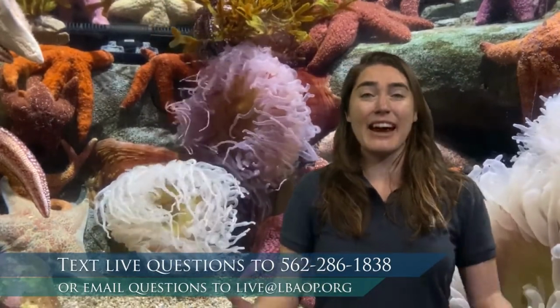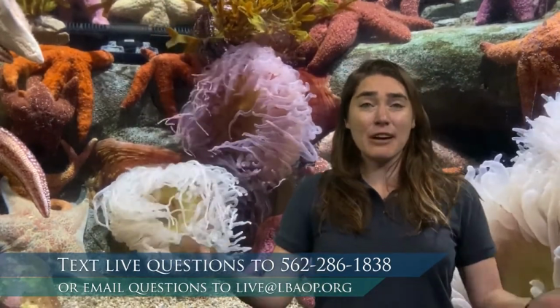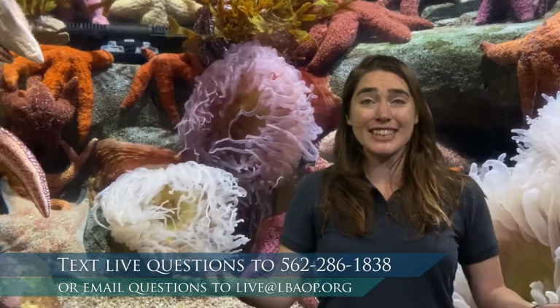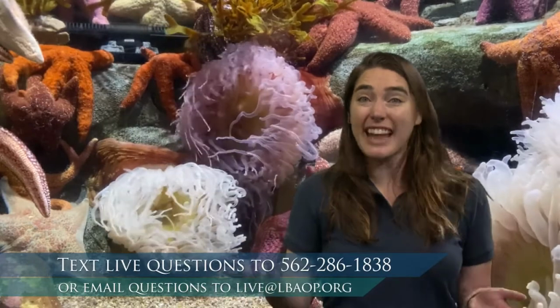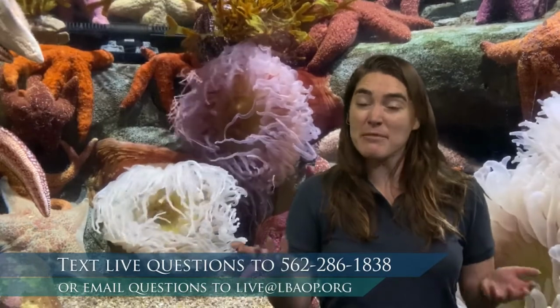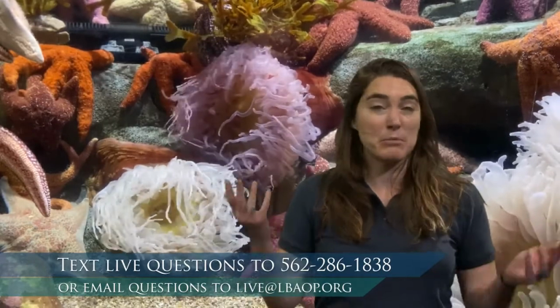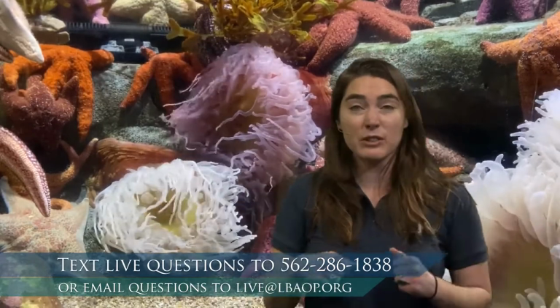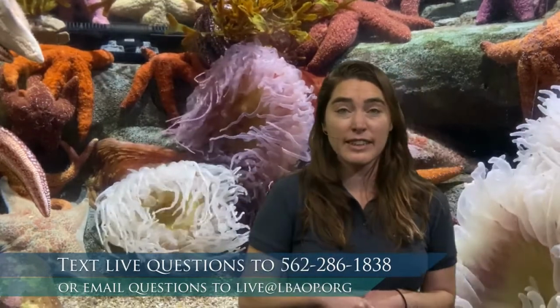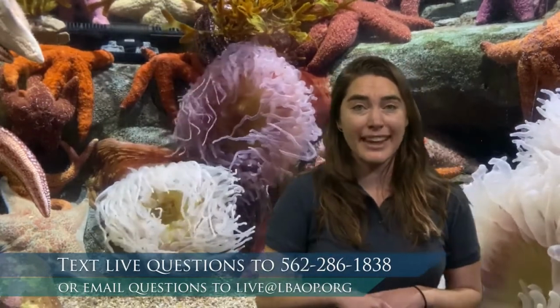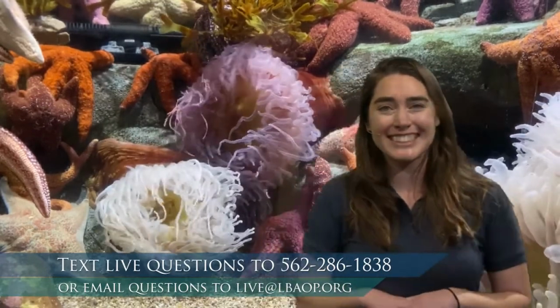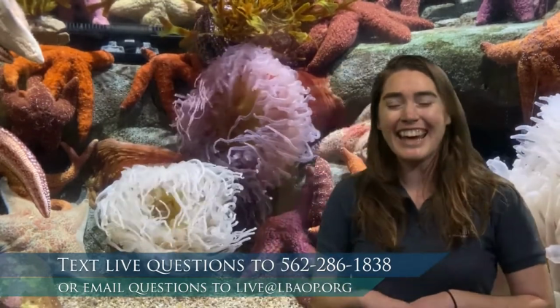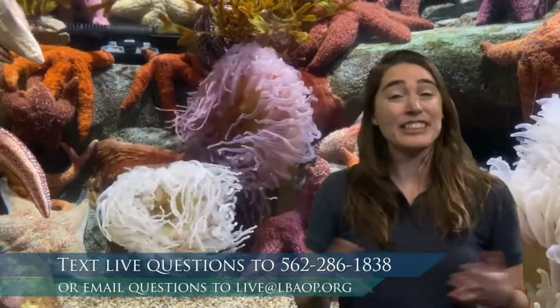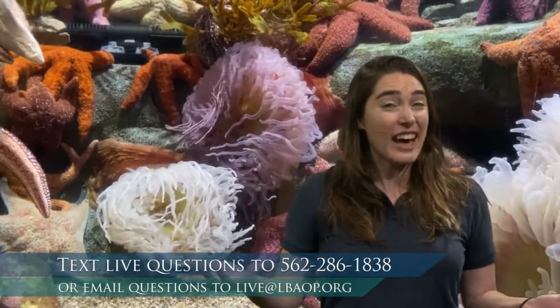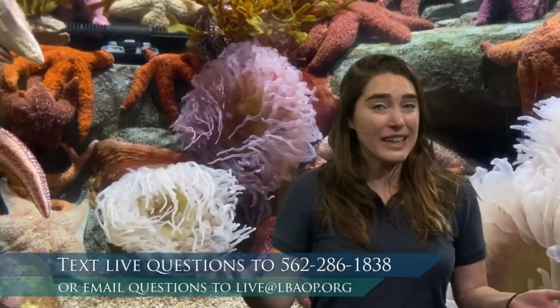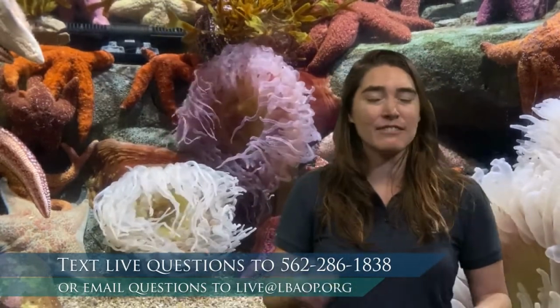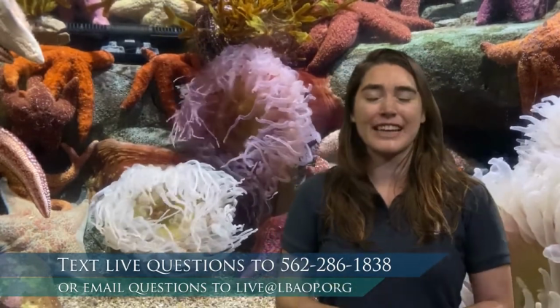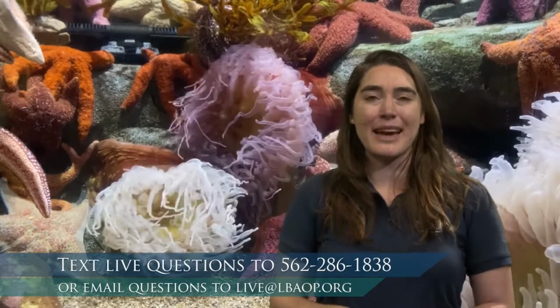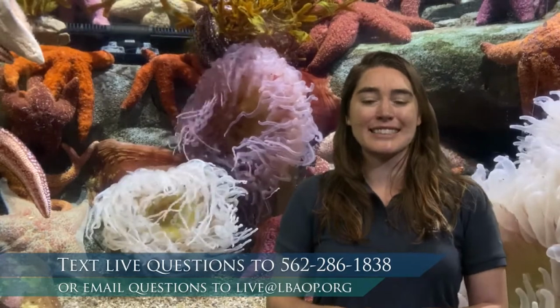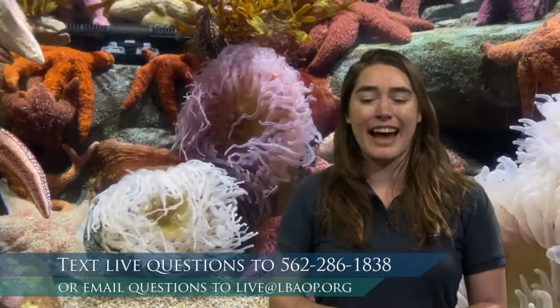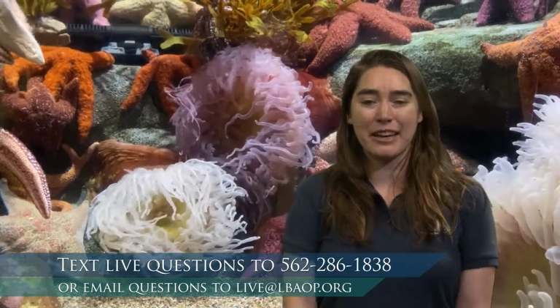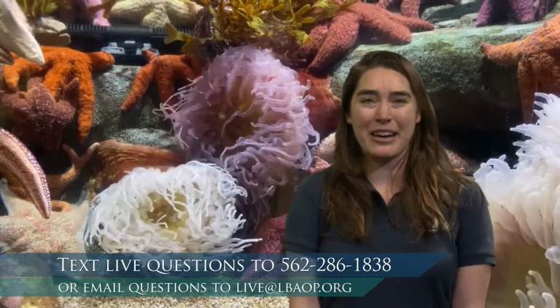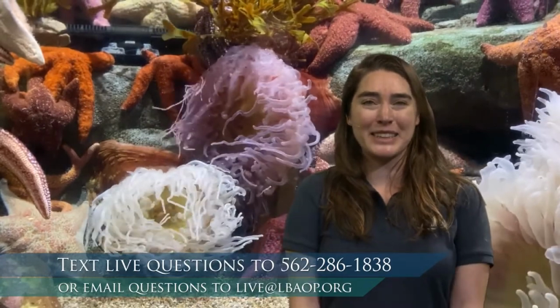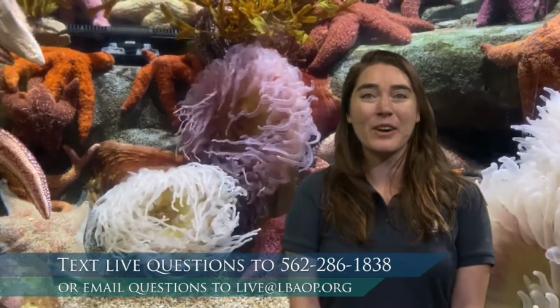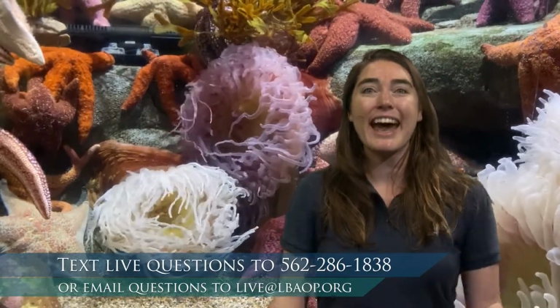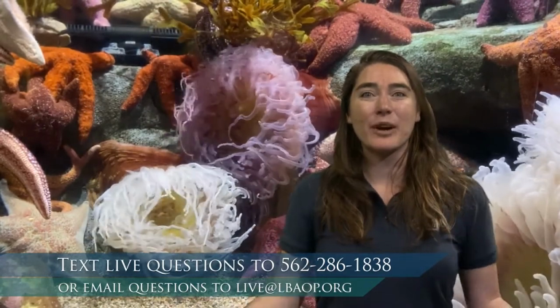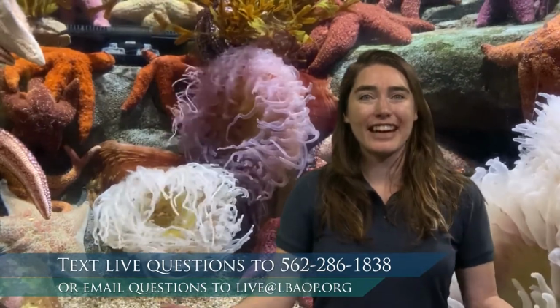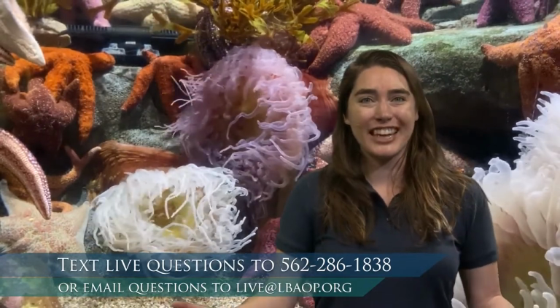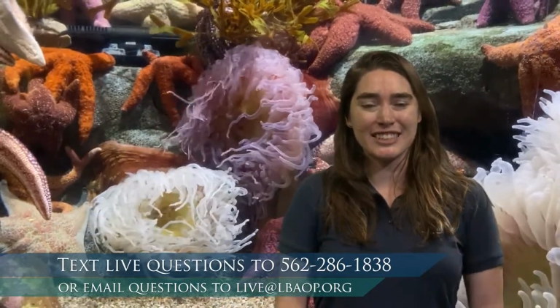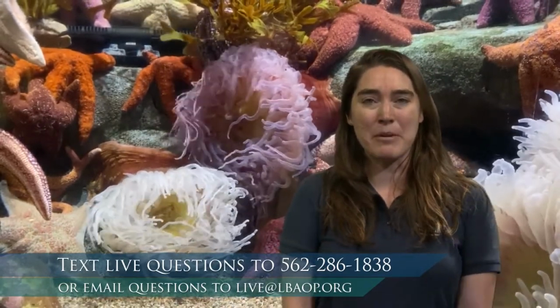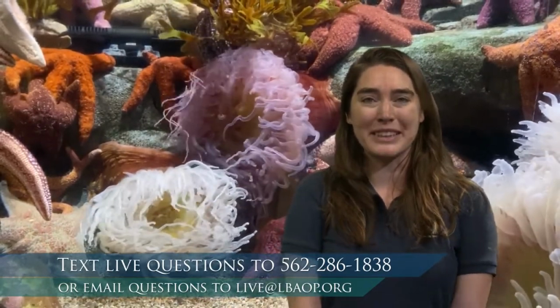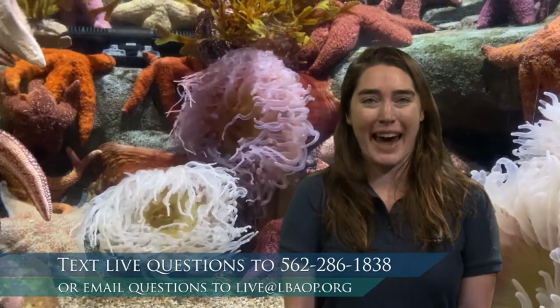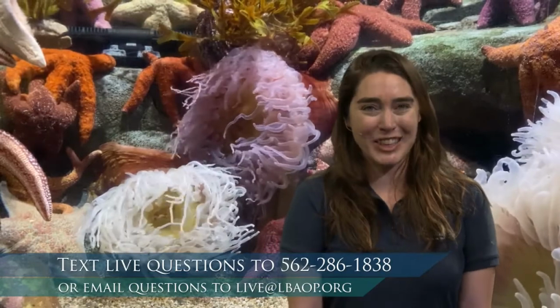If you're not watching this live — maybe you're moving and grooving a little bit later today — and you still have a question, feel free to email us at live@lbaop.org, and one of our education team will get back to you.